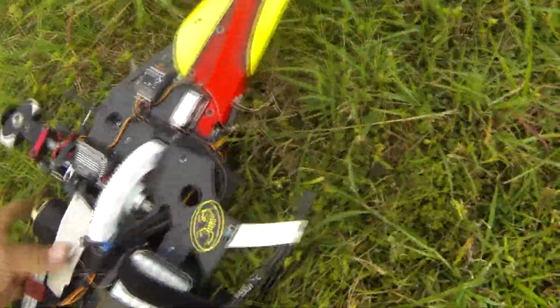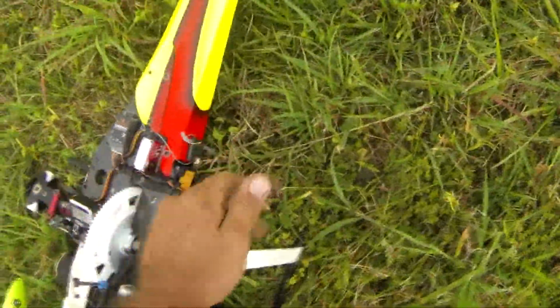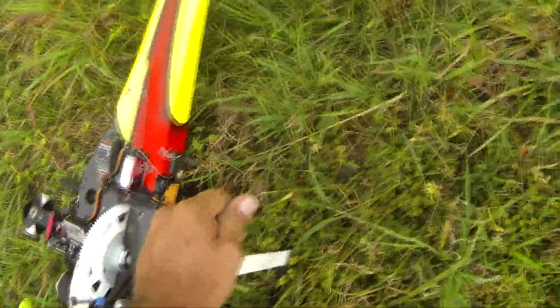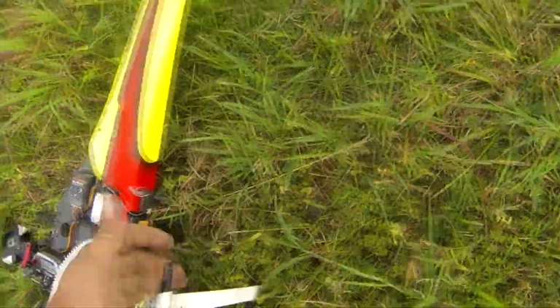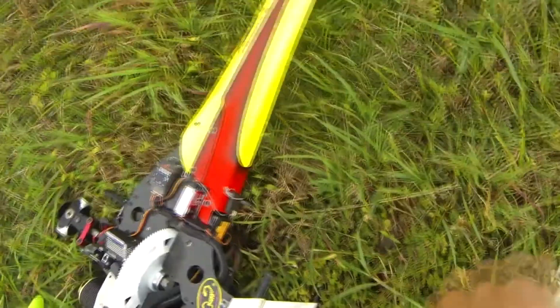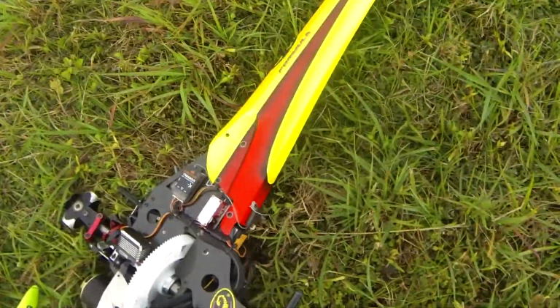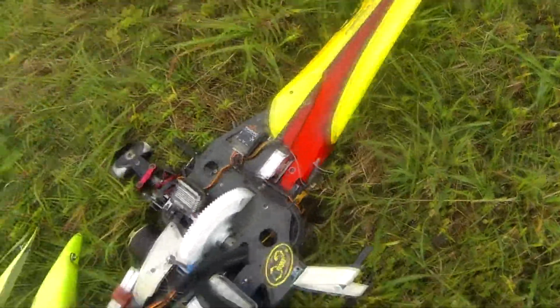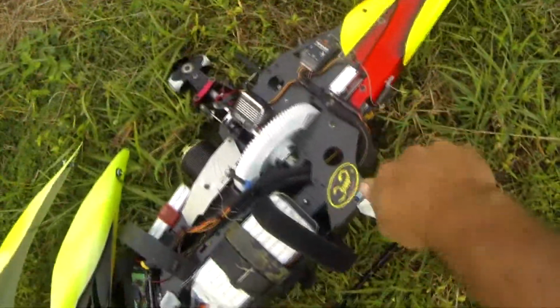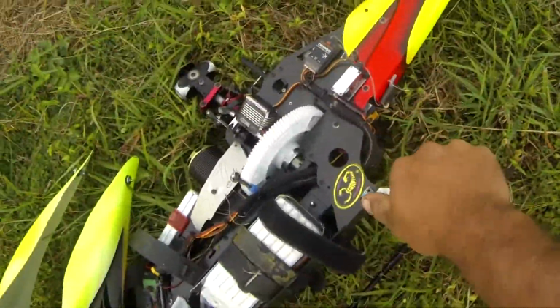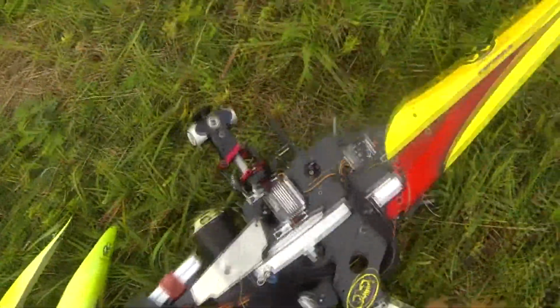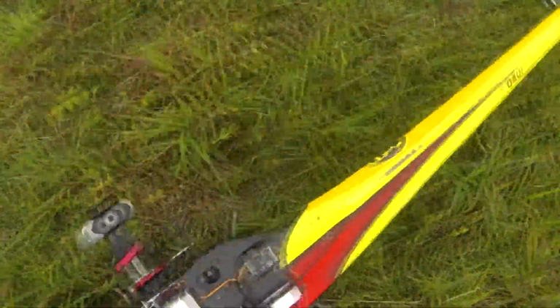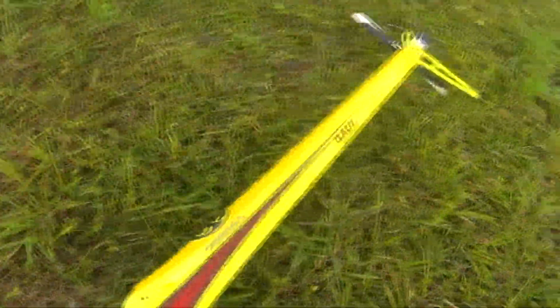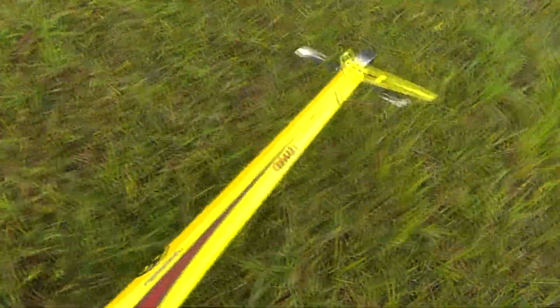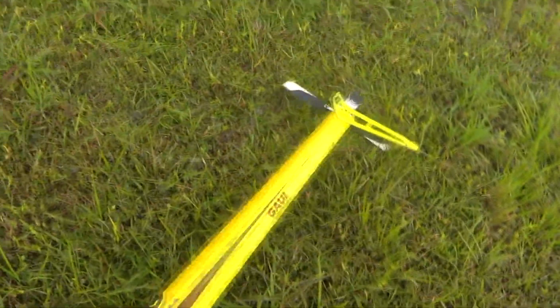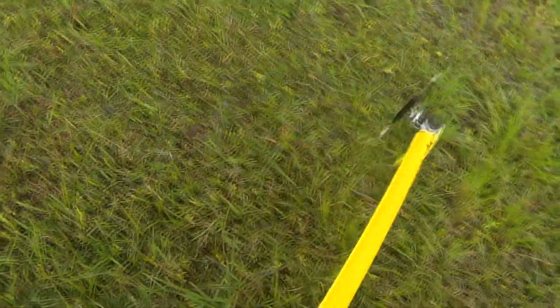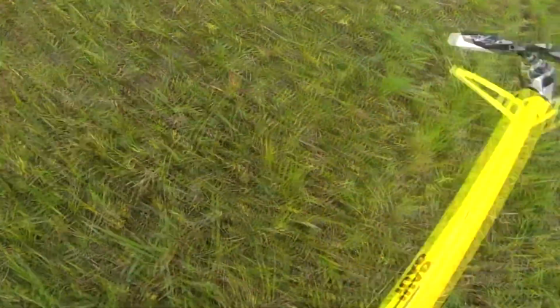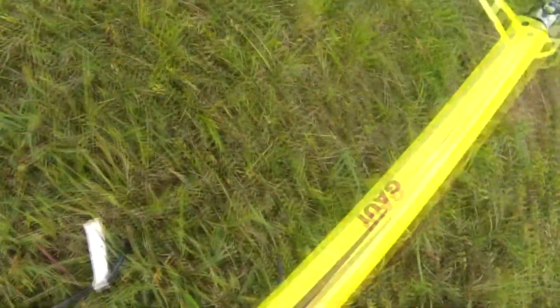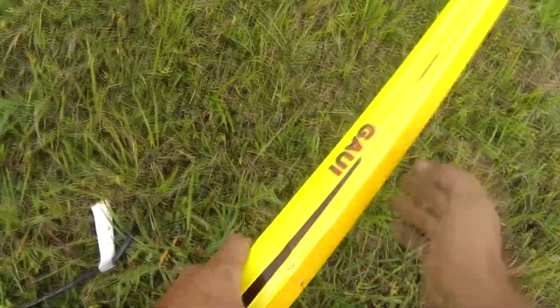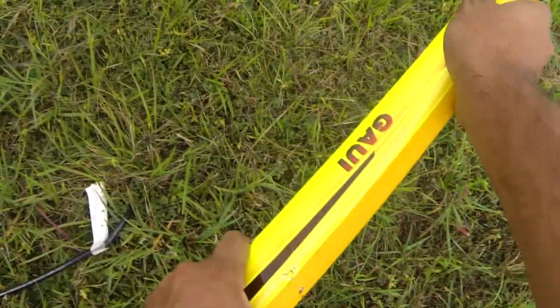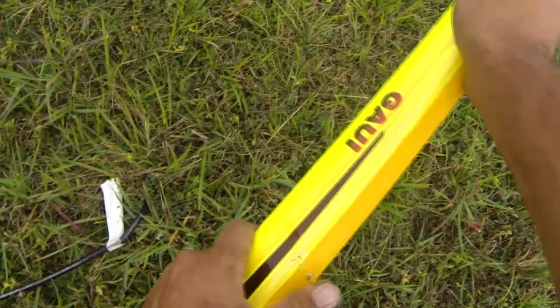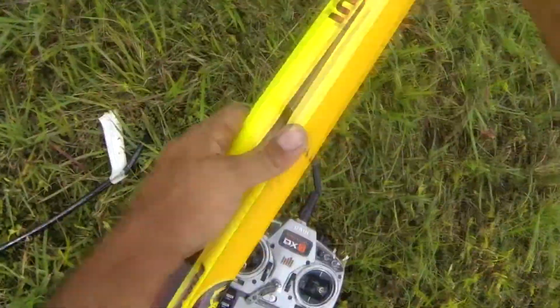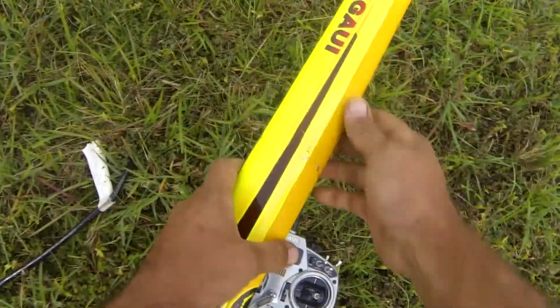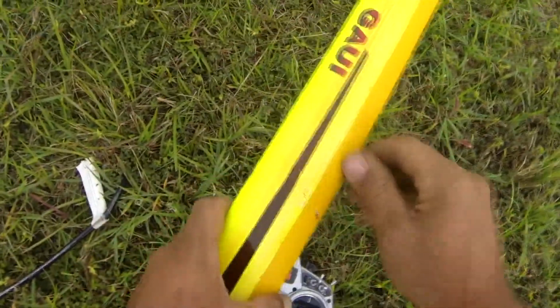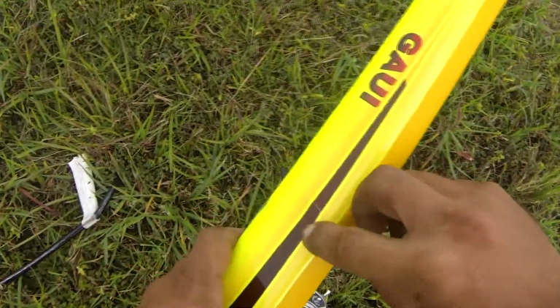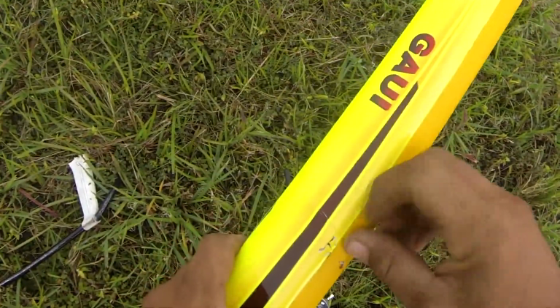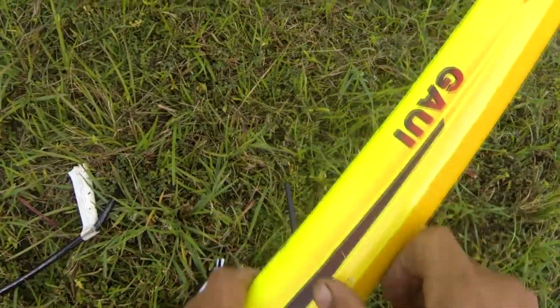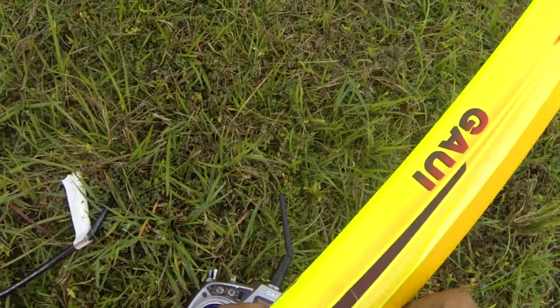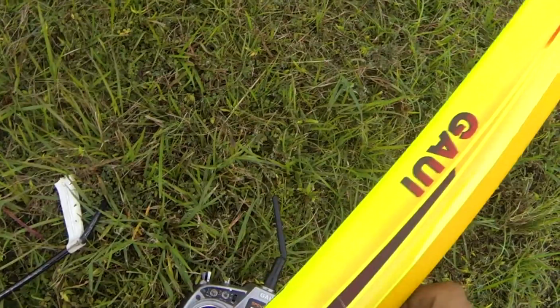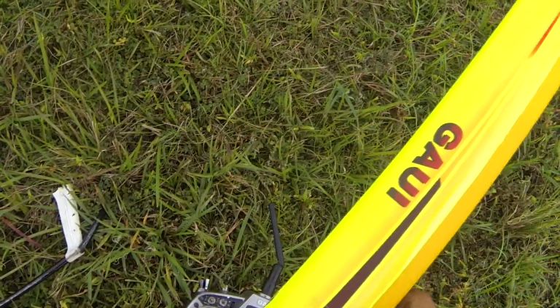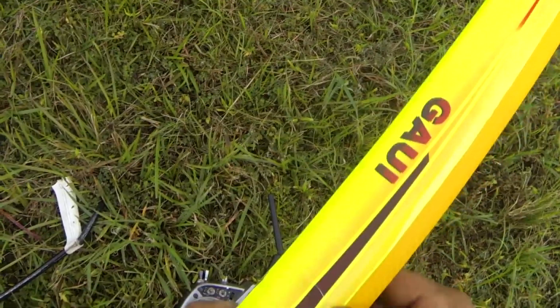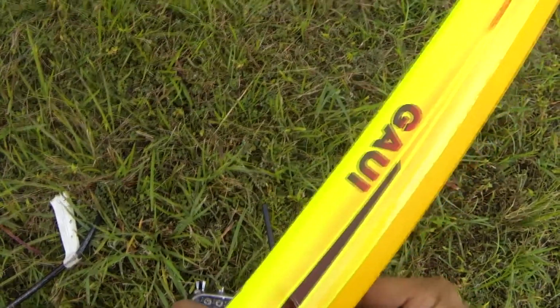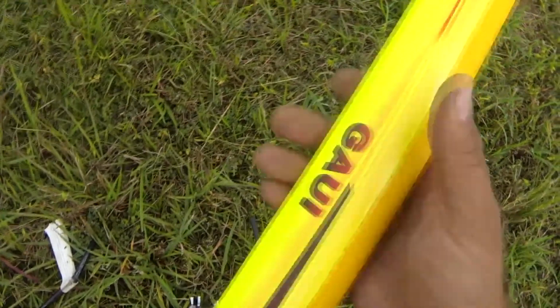Alright, so mangled skid. Tail boom cracked right here. Yeah, that sucks.